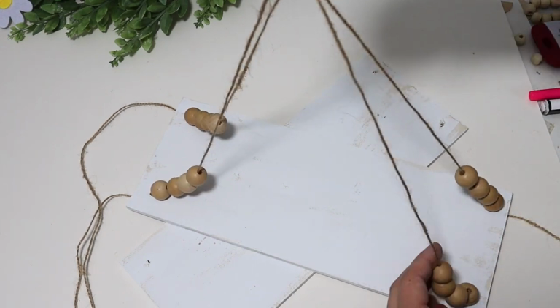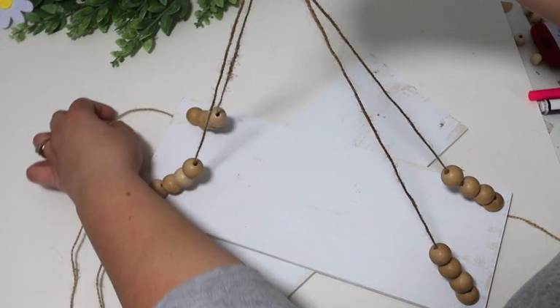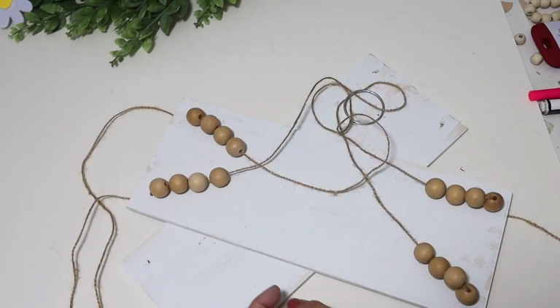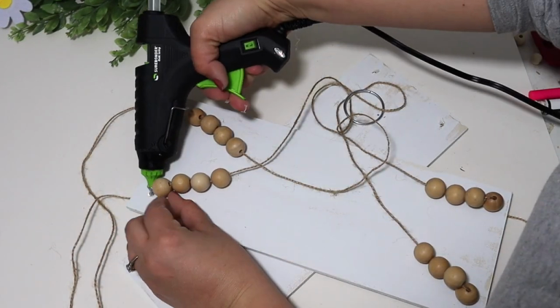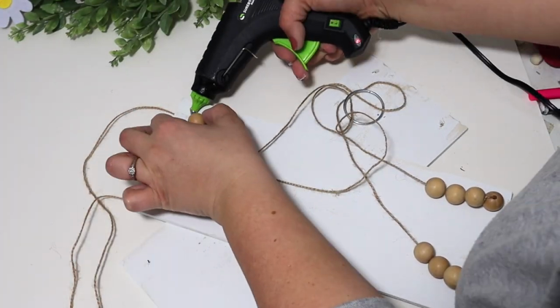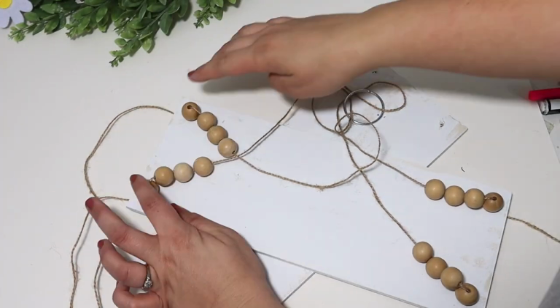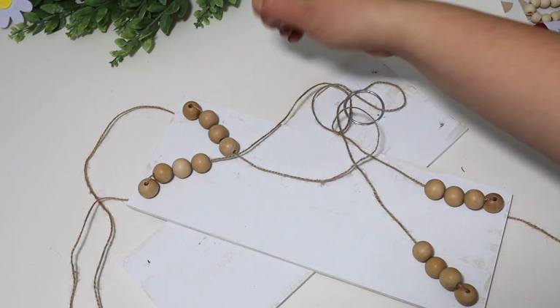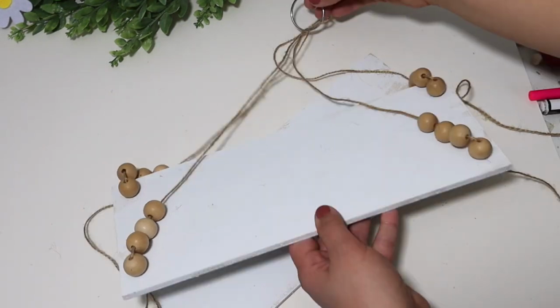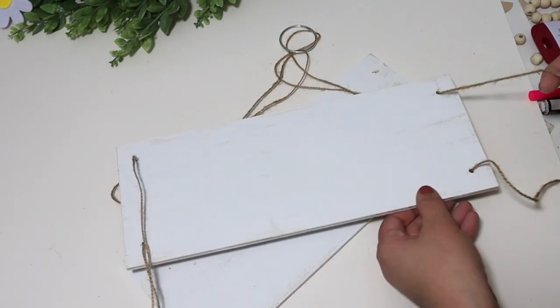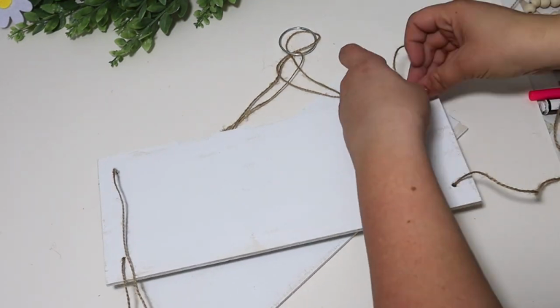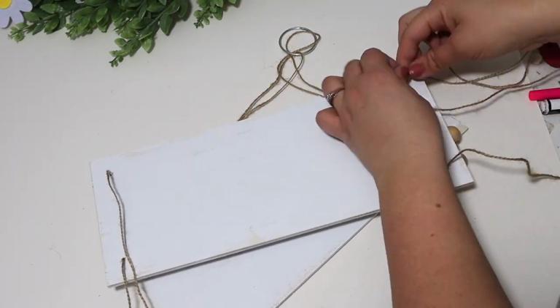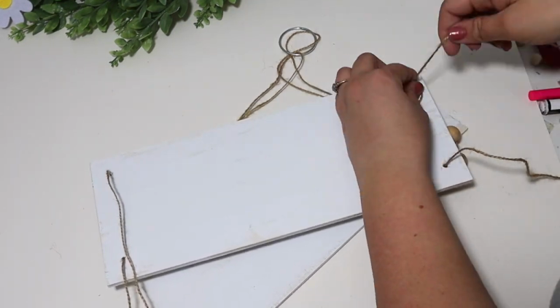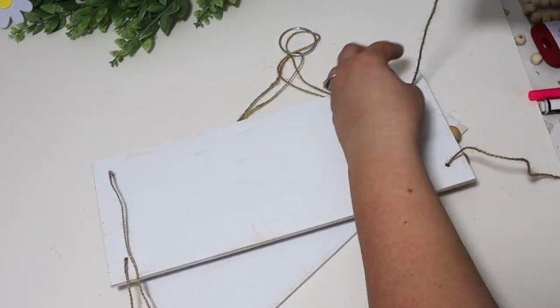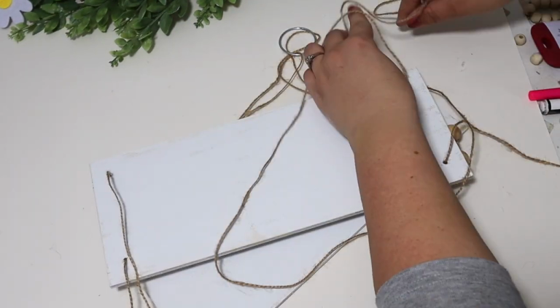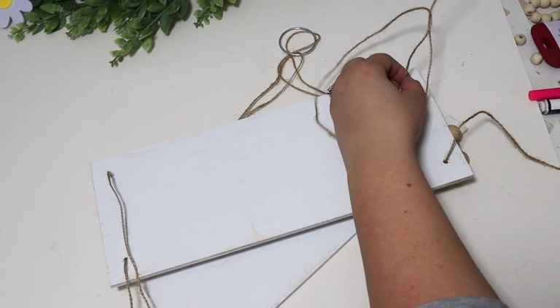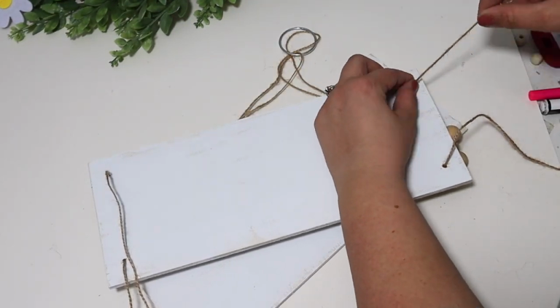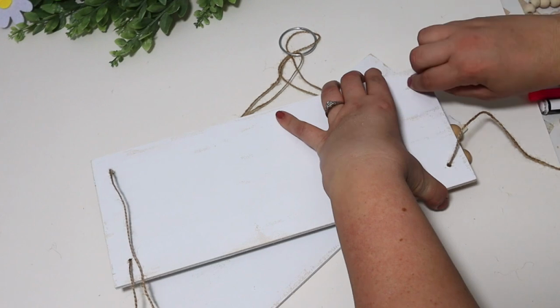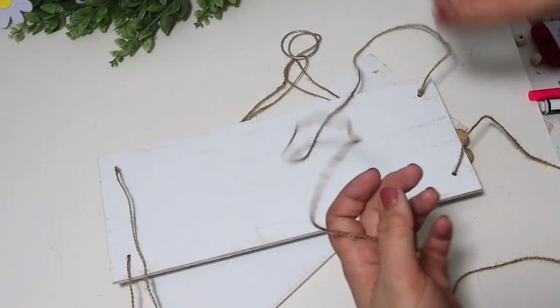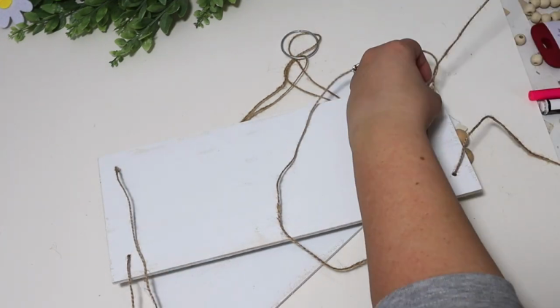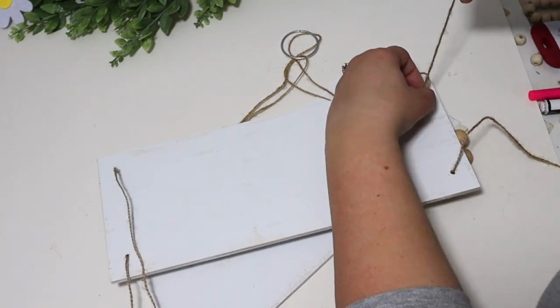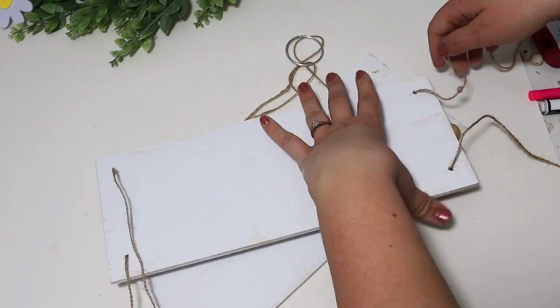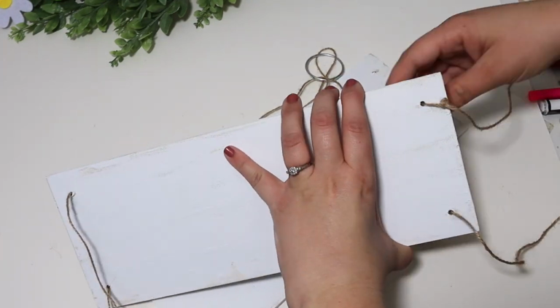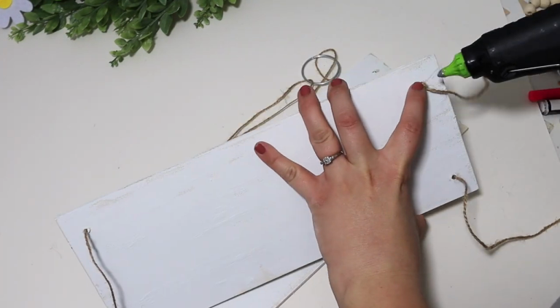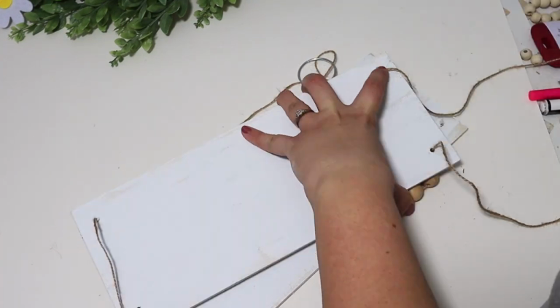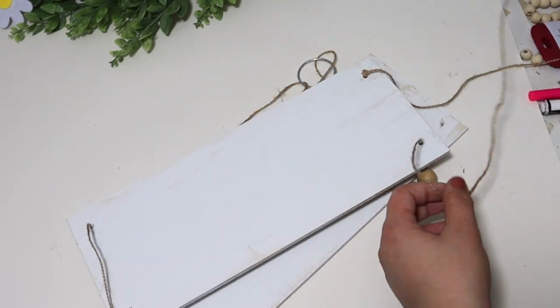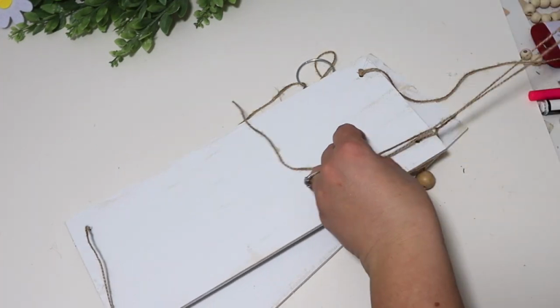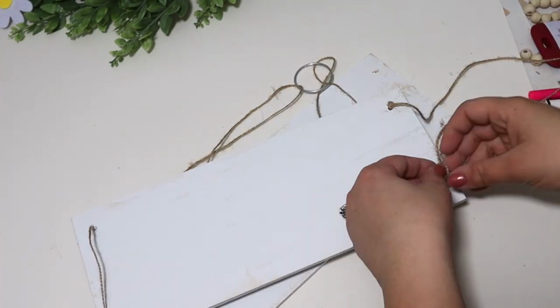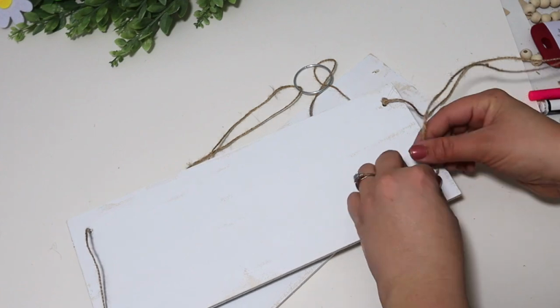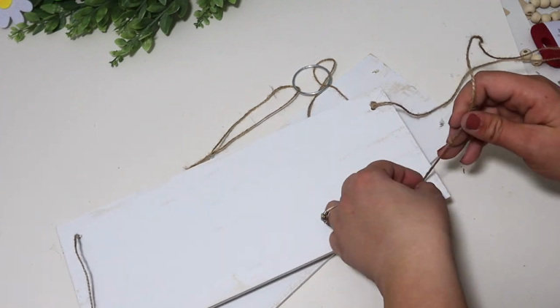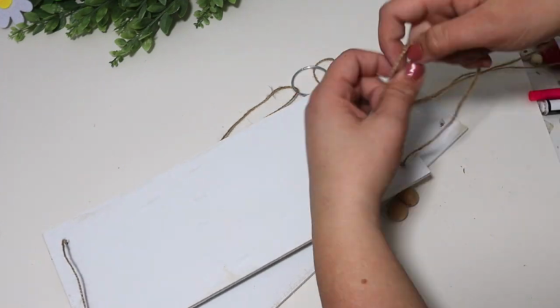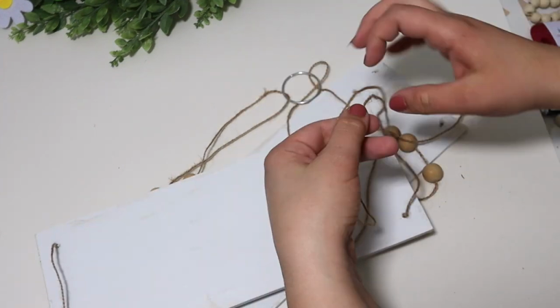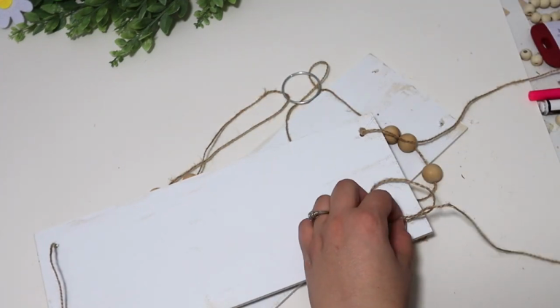I got both sides of the string in there, tied knots at the bottom, and glued them in place. For the second shelf, the main priority is just to make sure it's as straight as possible so it hangs level. I kept measuring it and then tacked it in place with some hot glue.